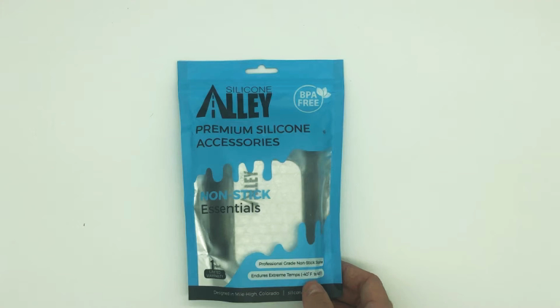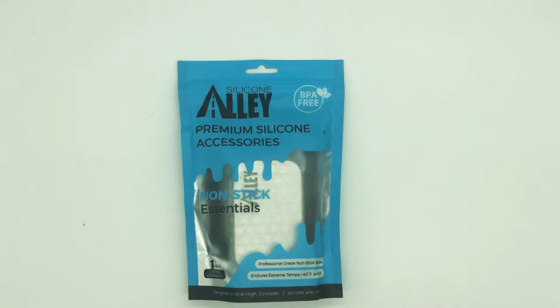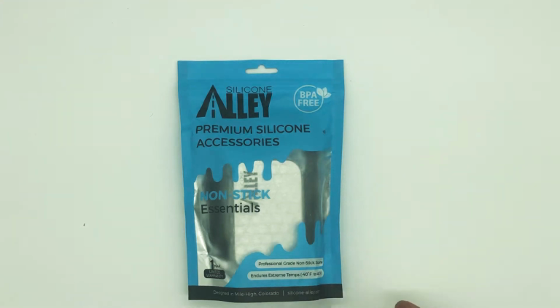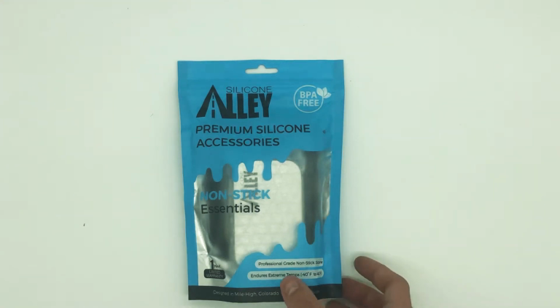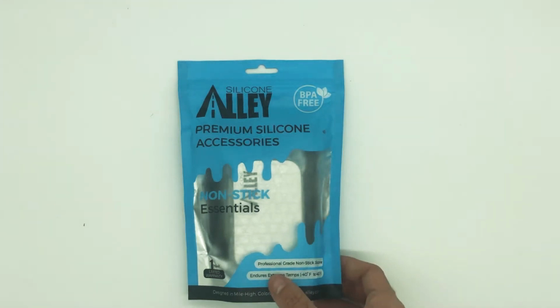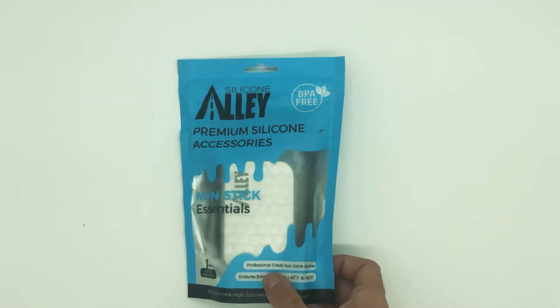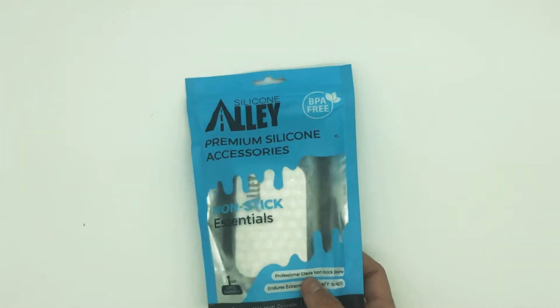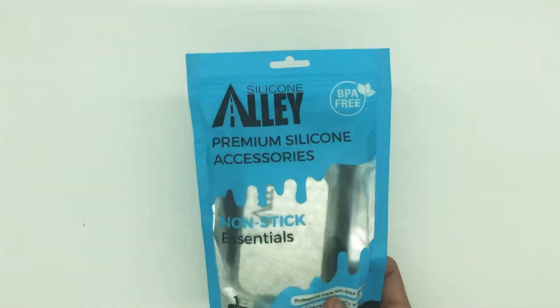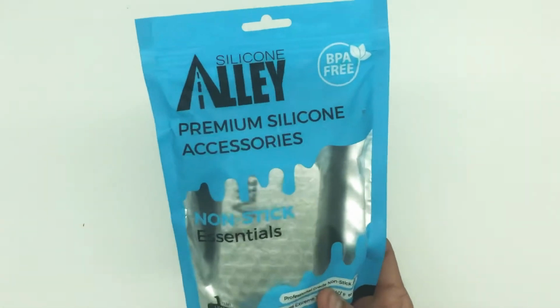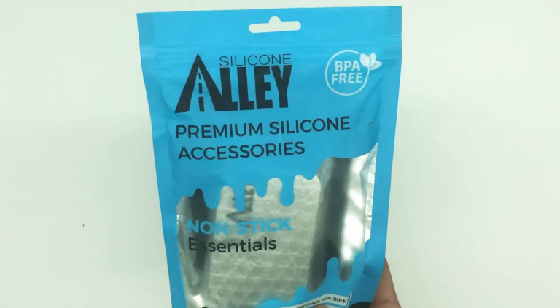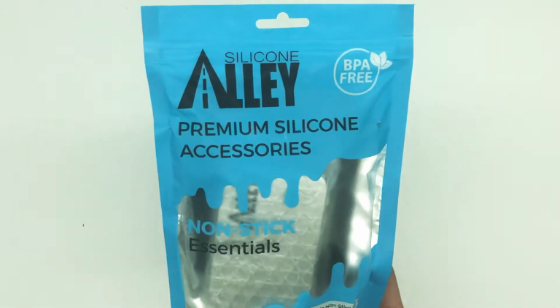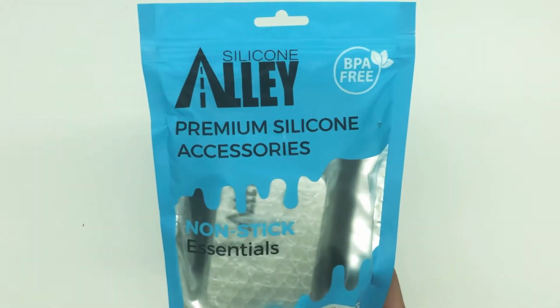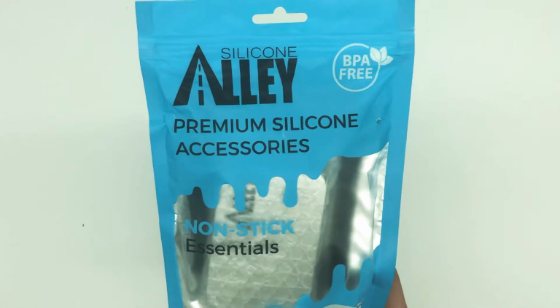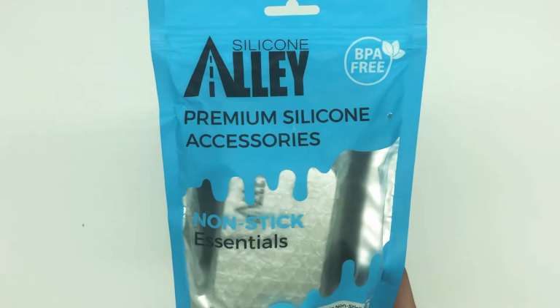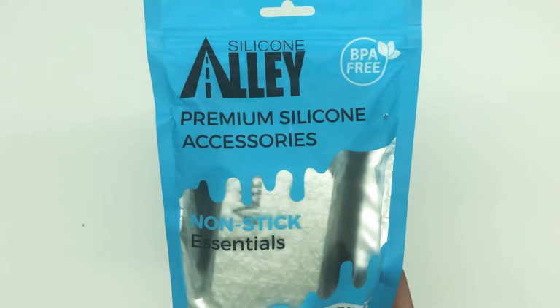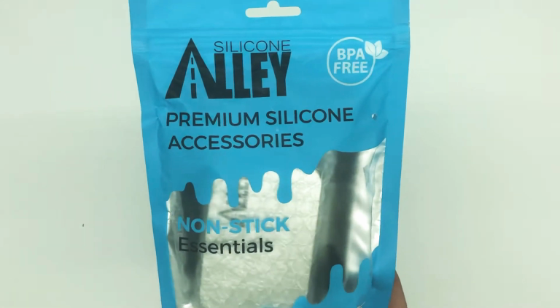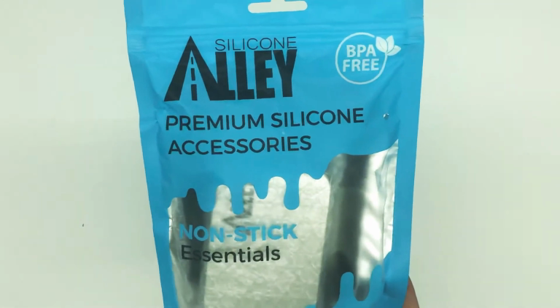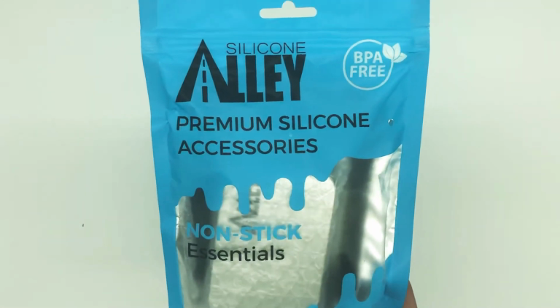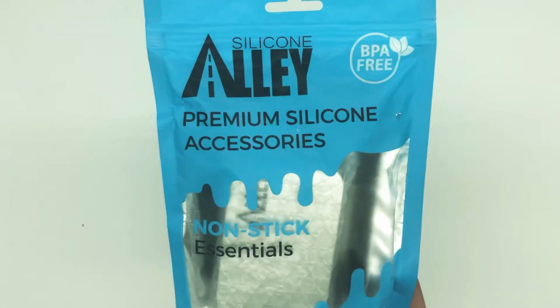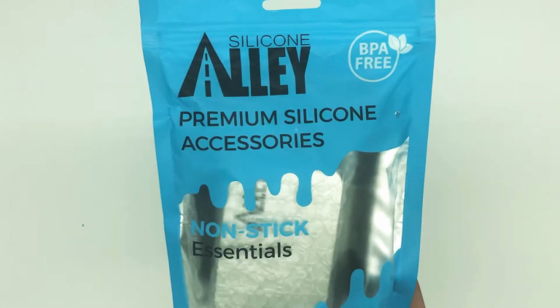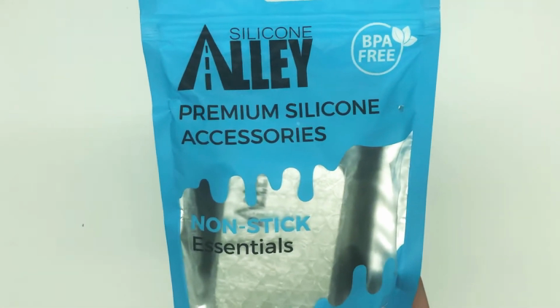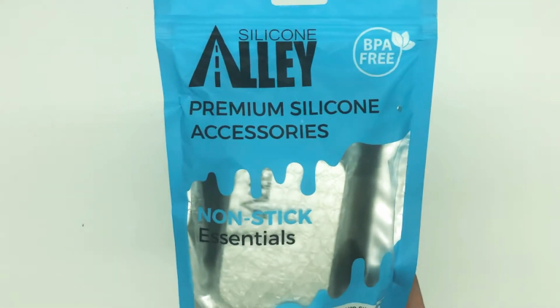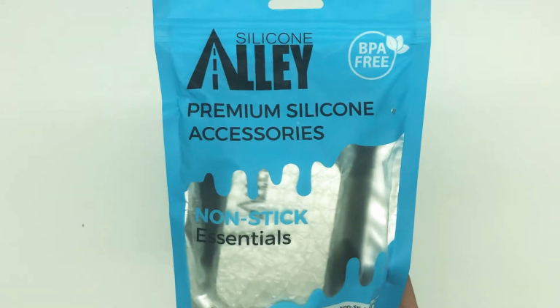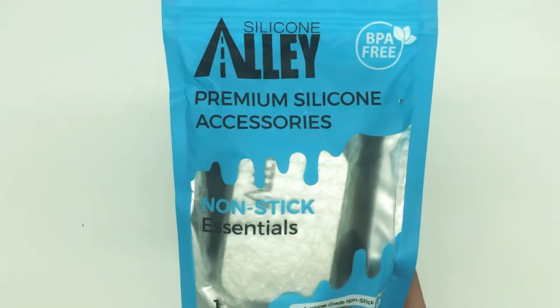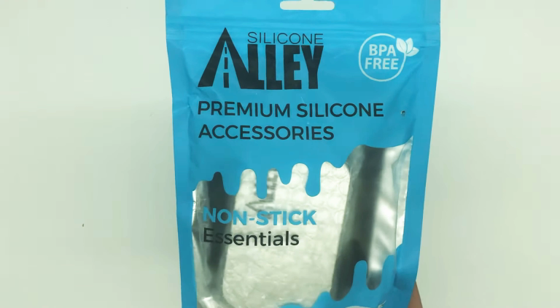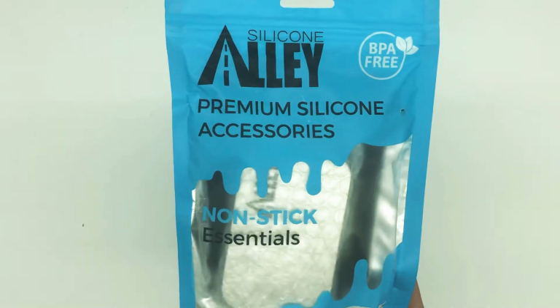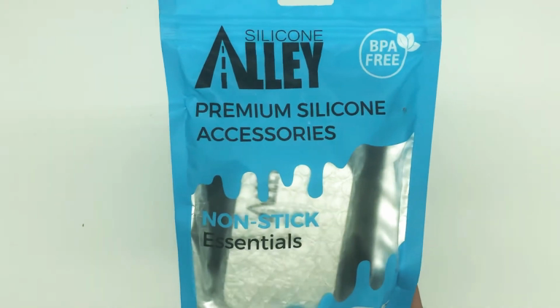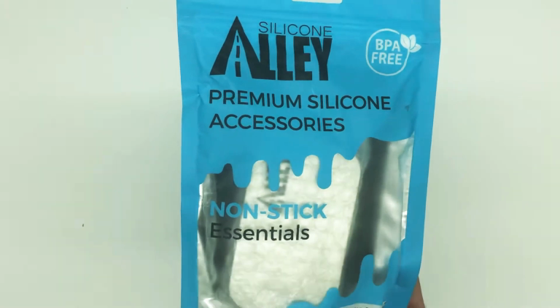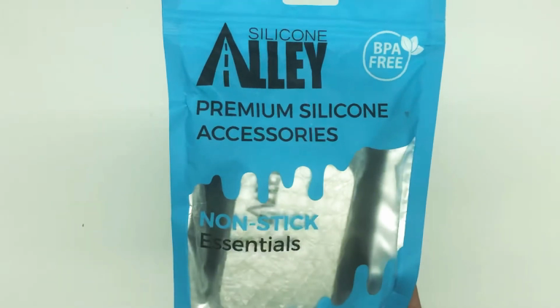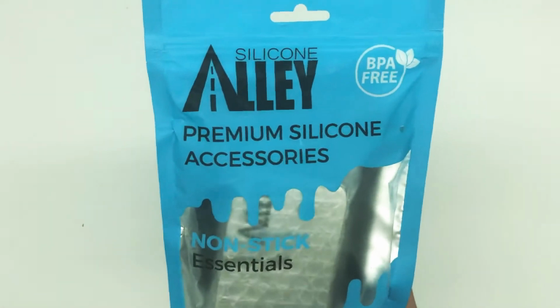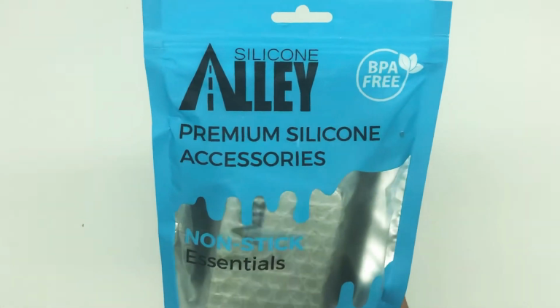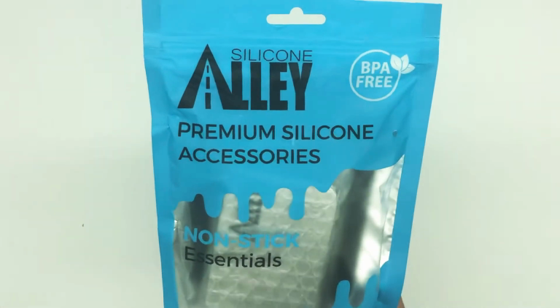What's going on YouTube, so I'm gonna do a little unboxing video of the silicone dab mat and little puck things from Silicone Alley.